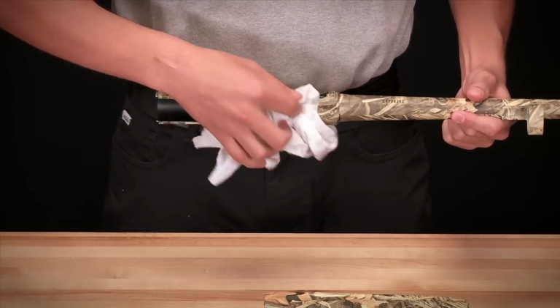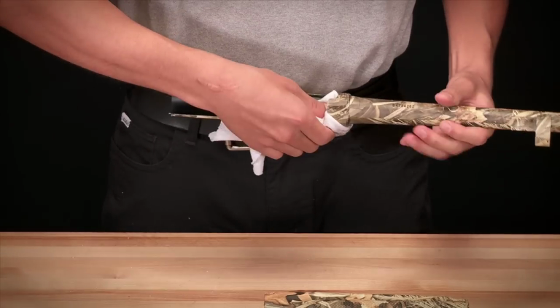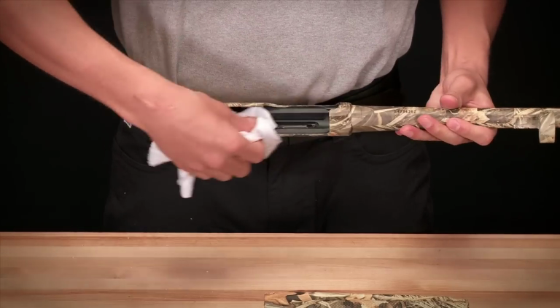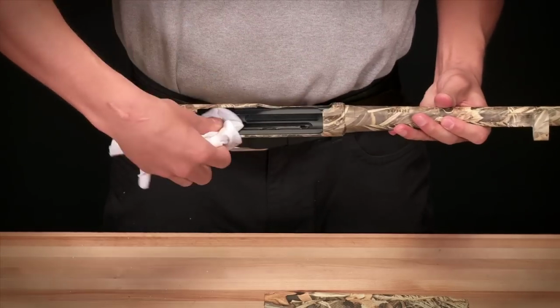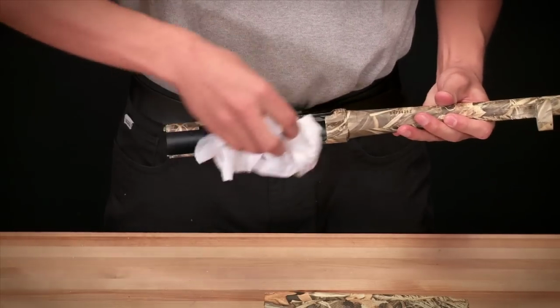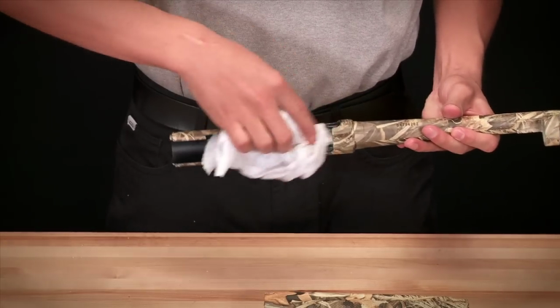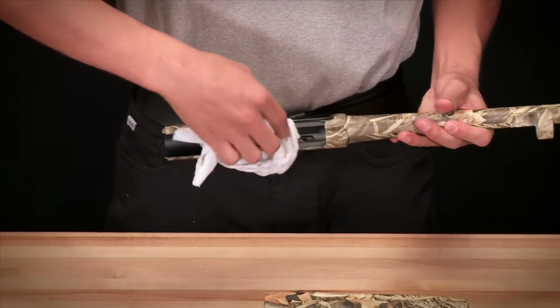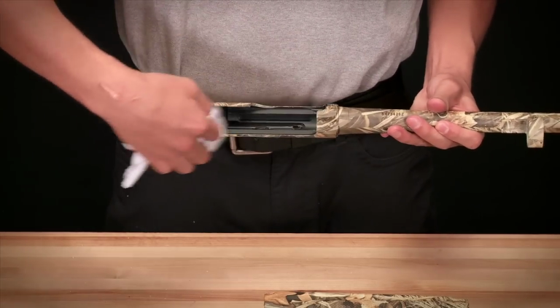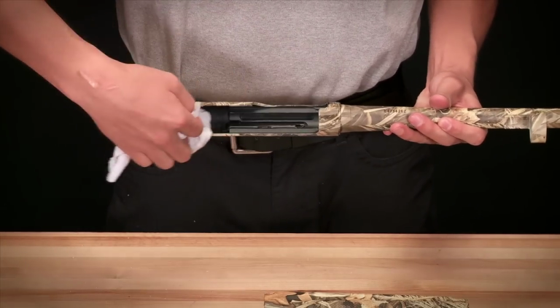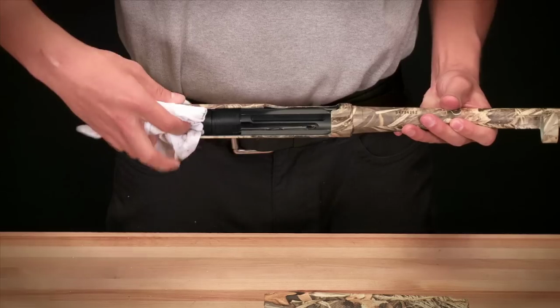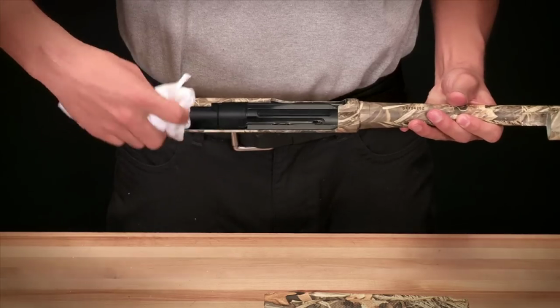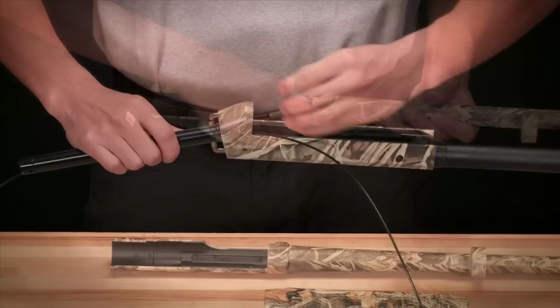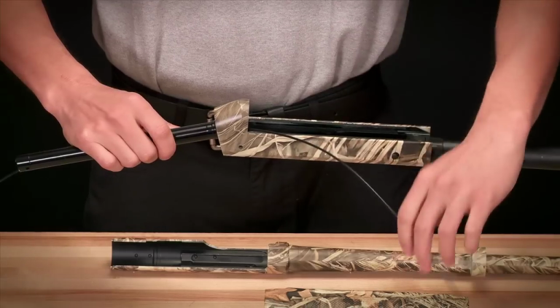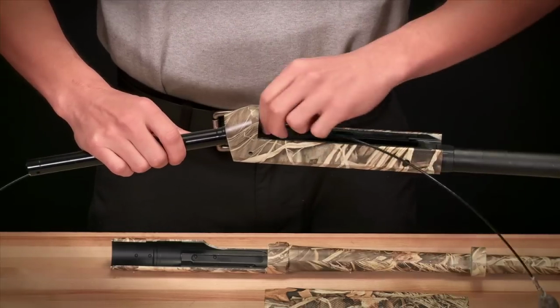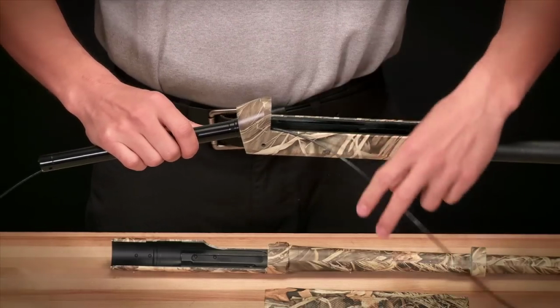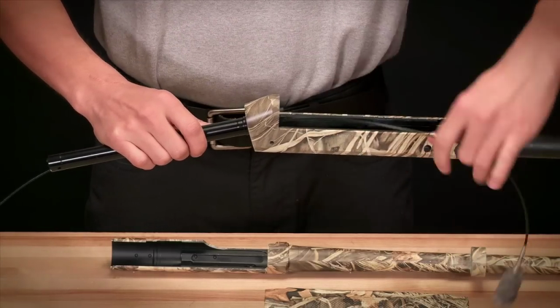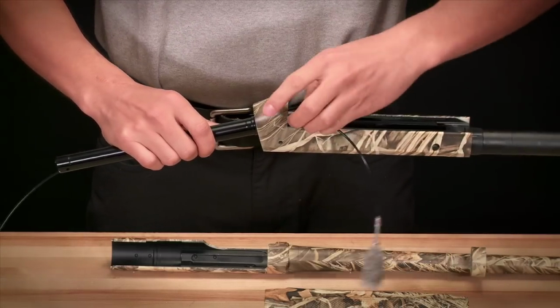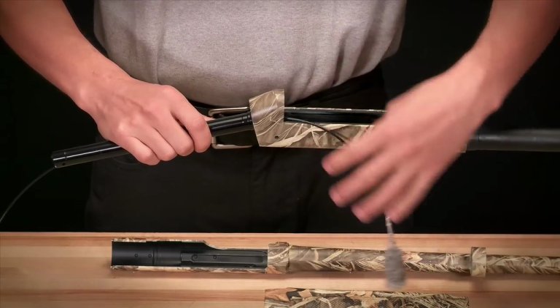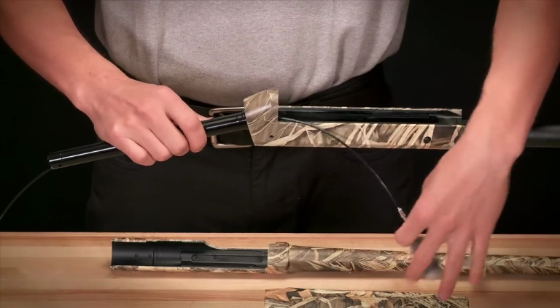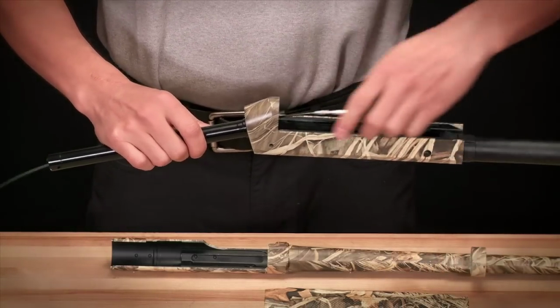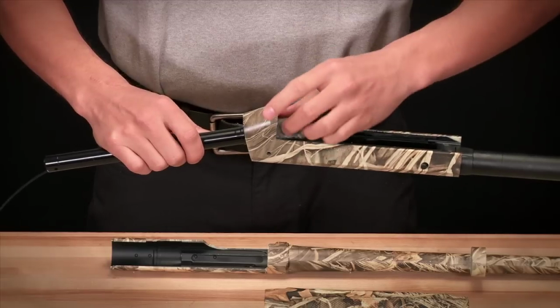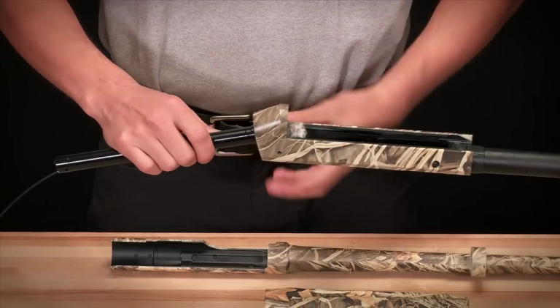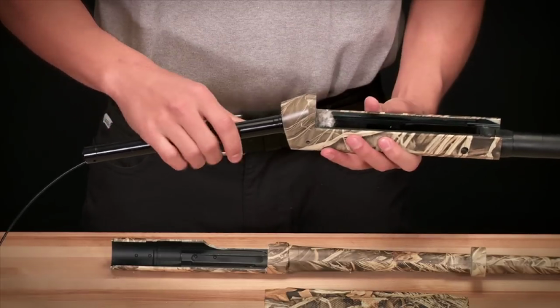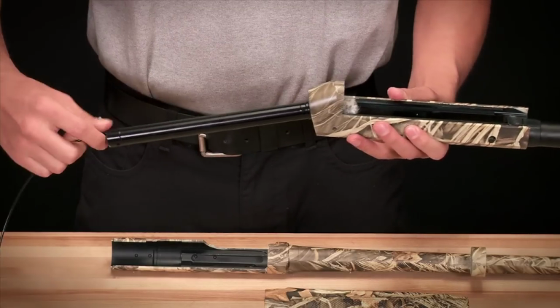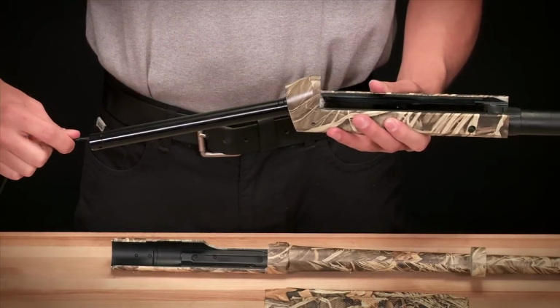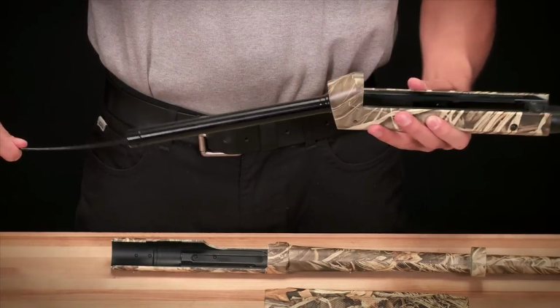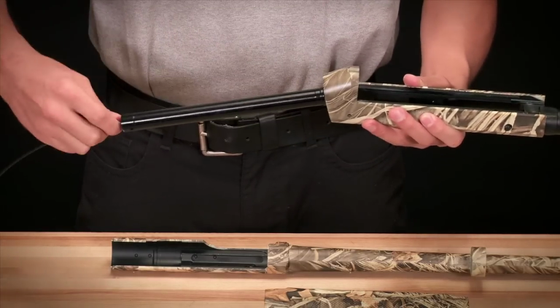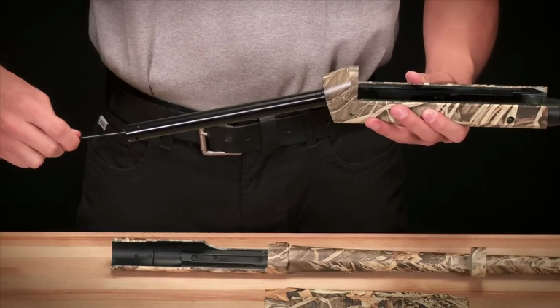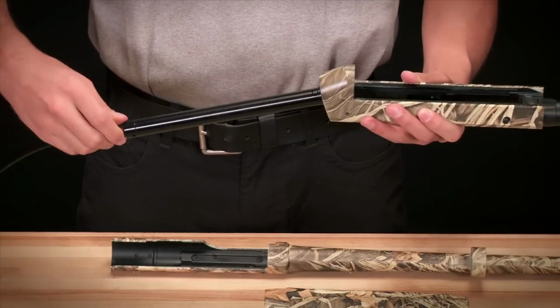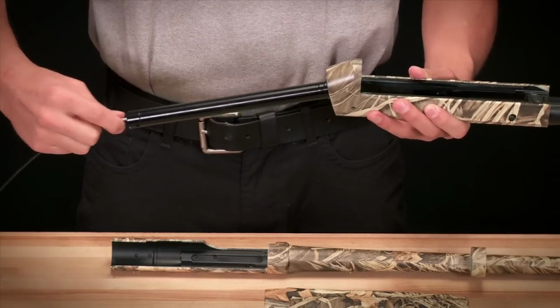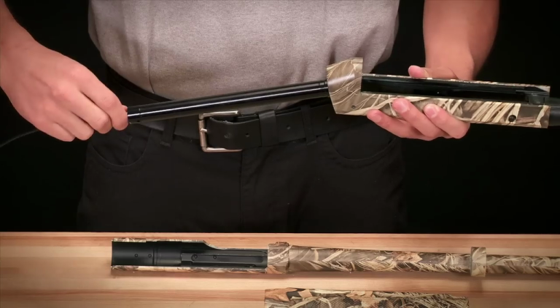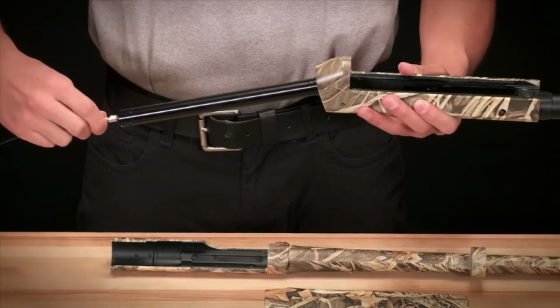With your lint-free rag, wipe out any residue that may be in the upper half of the receiver. Run your mop attachment through the recoil spring tube once again, starting at the receiver end and working outward to prevent the introduction of any residue into the receiver.